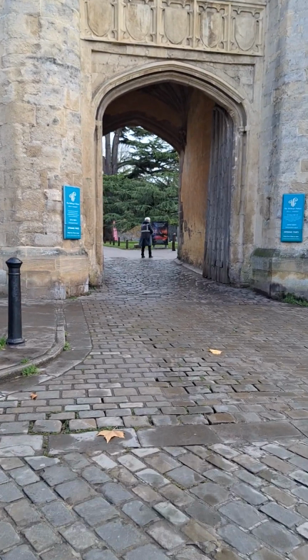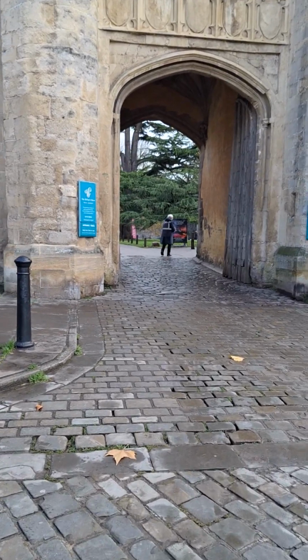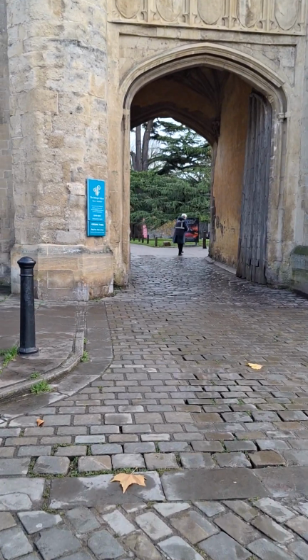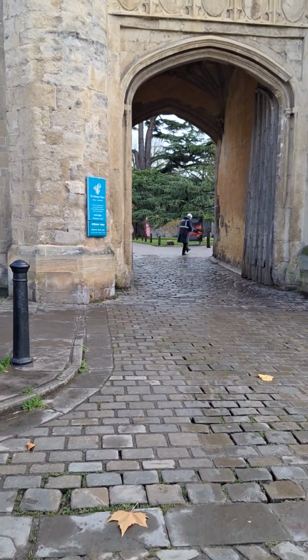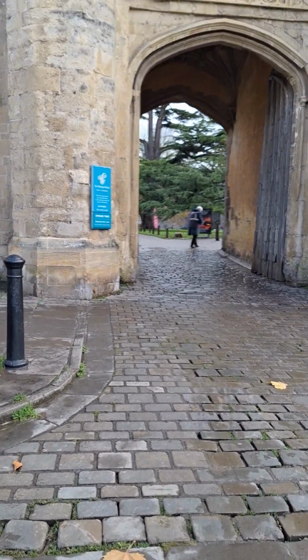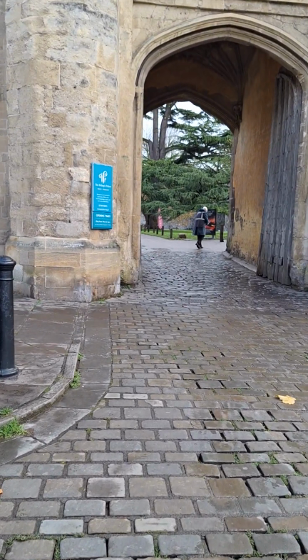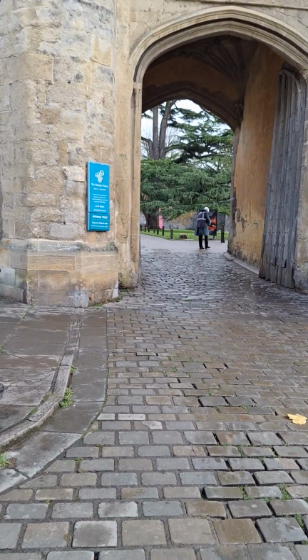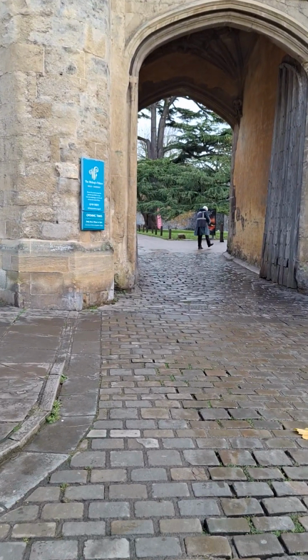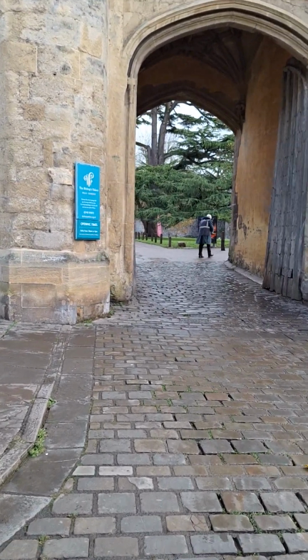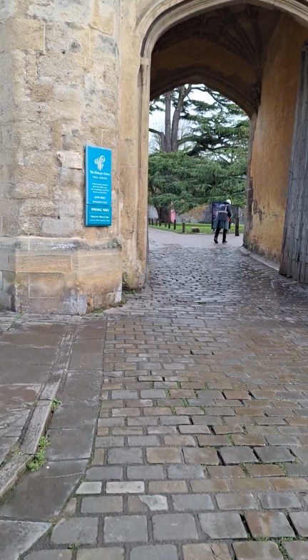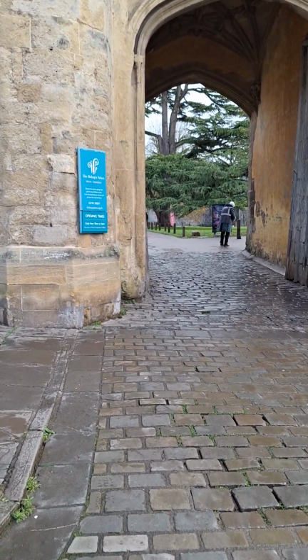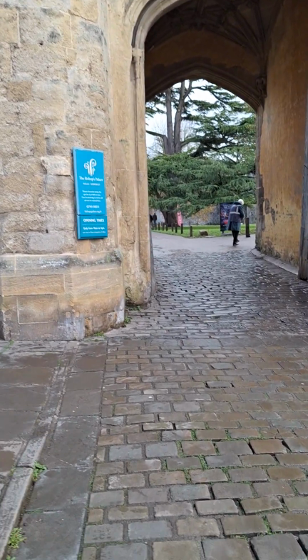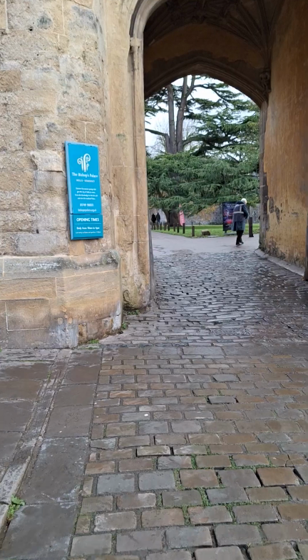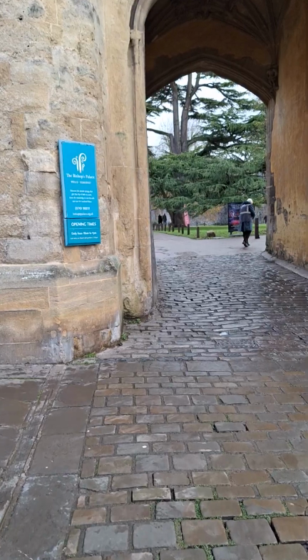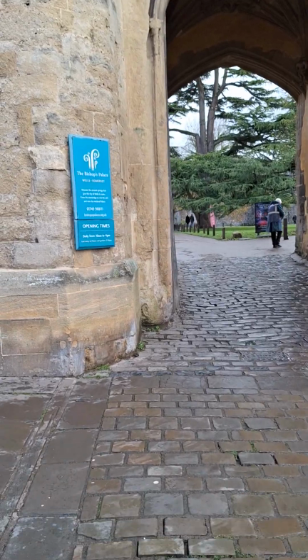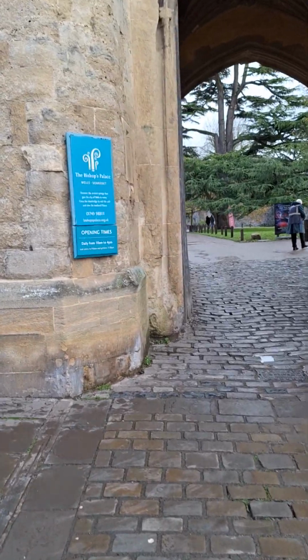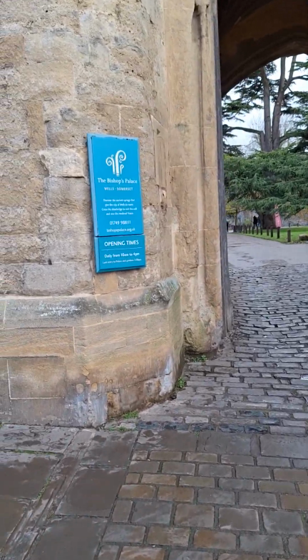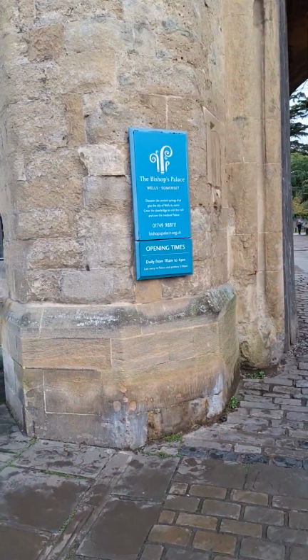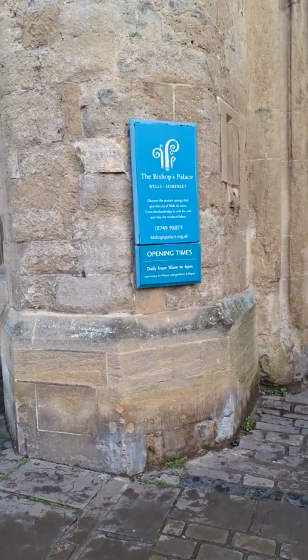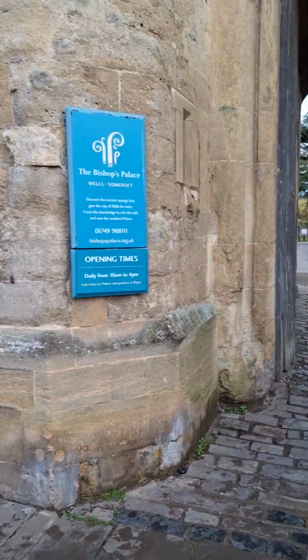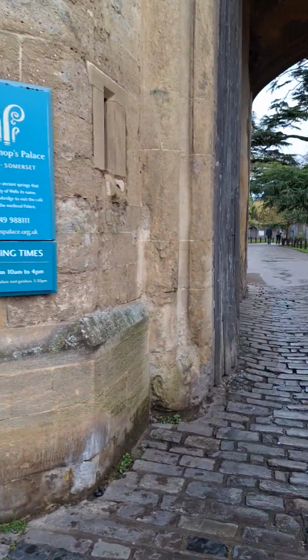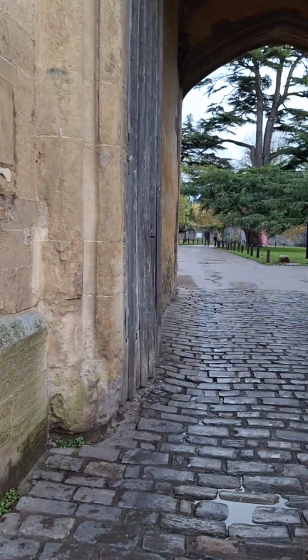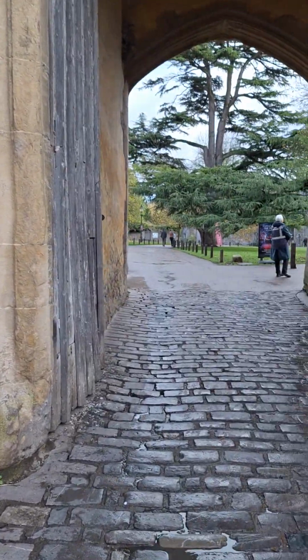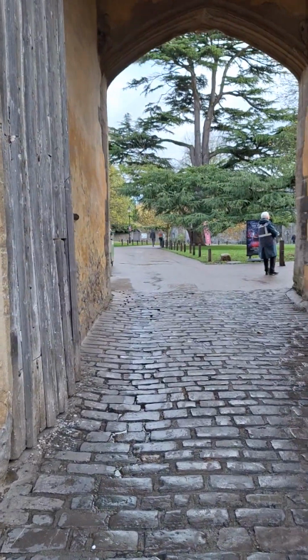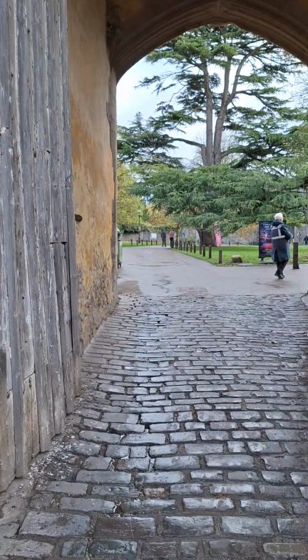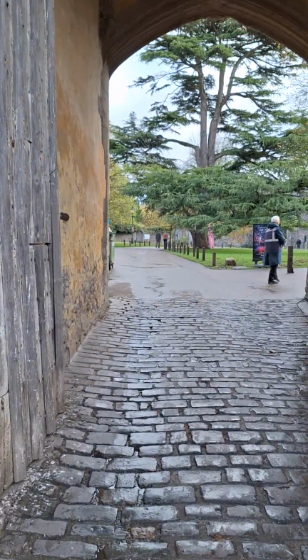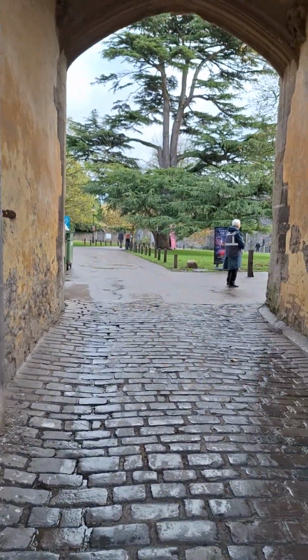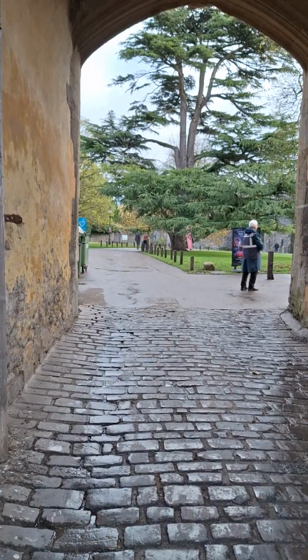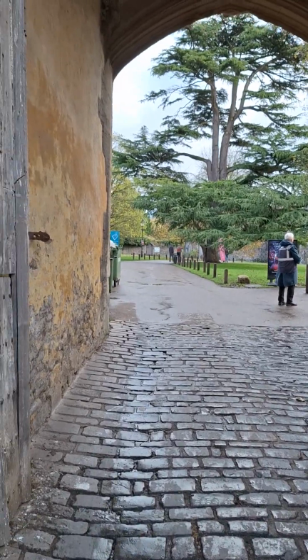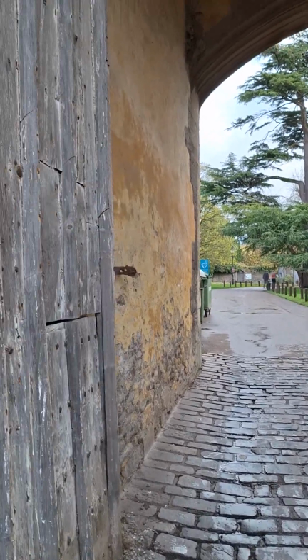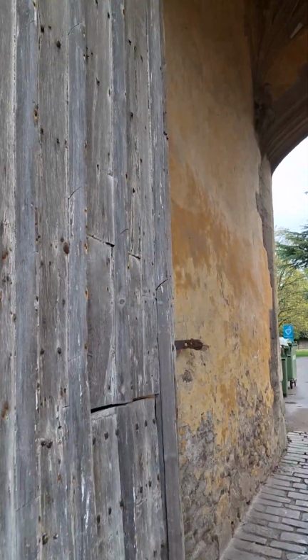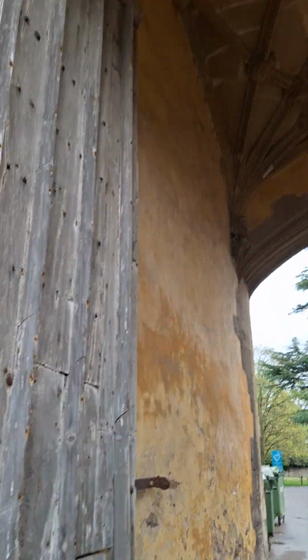I'm coming up to the Bishop's Palace Wells. There you go. Through the great big doors.